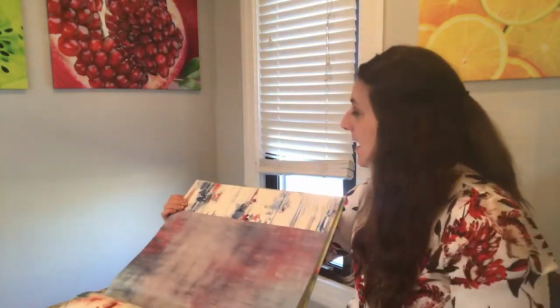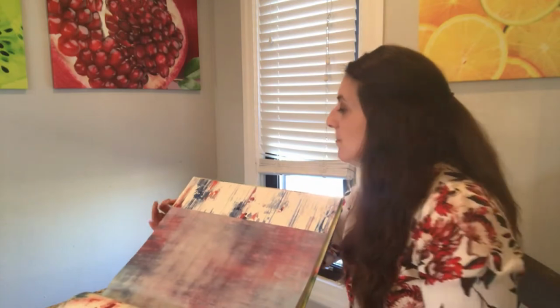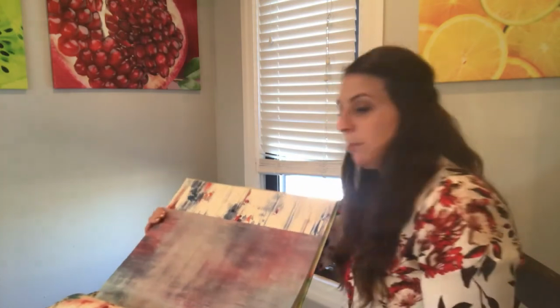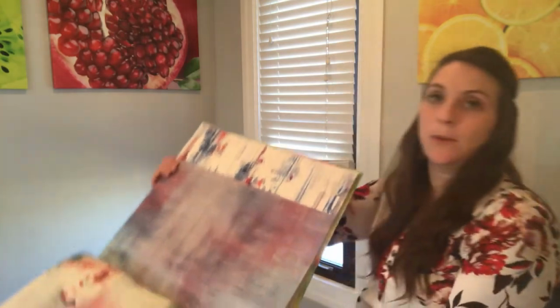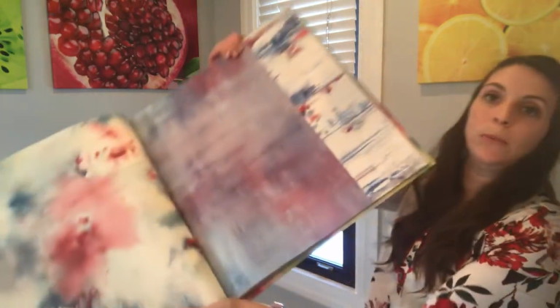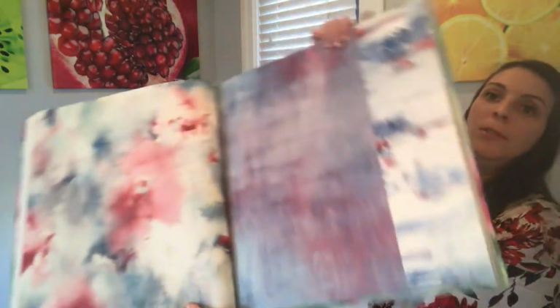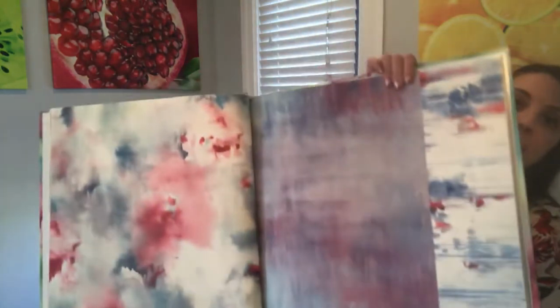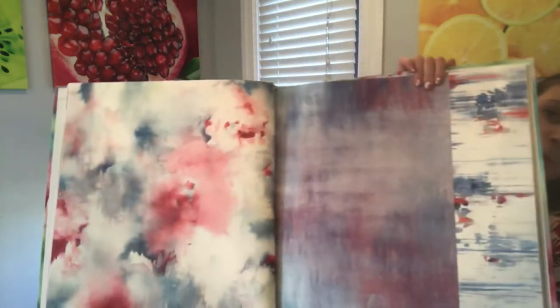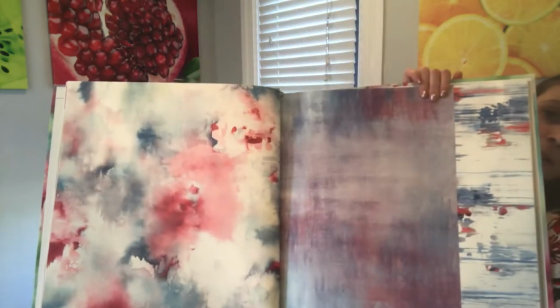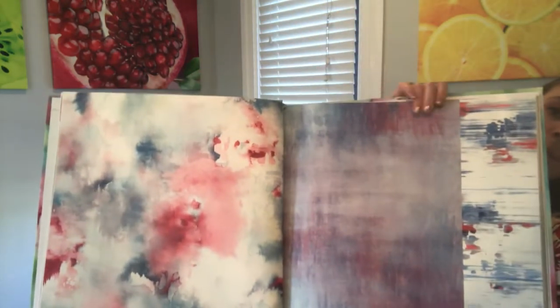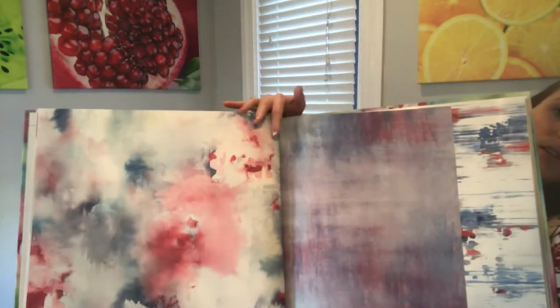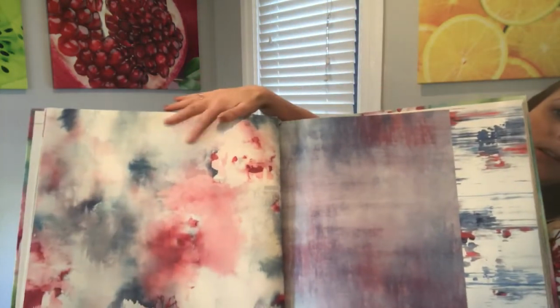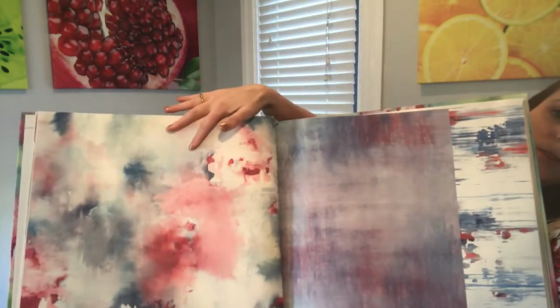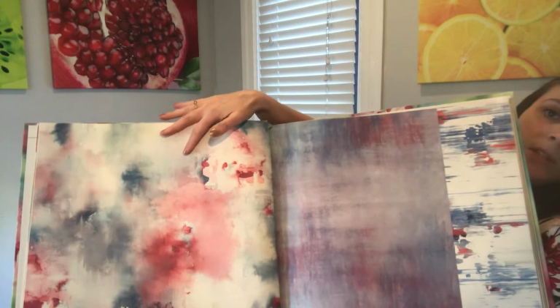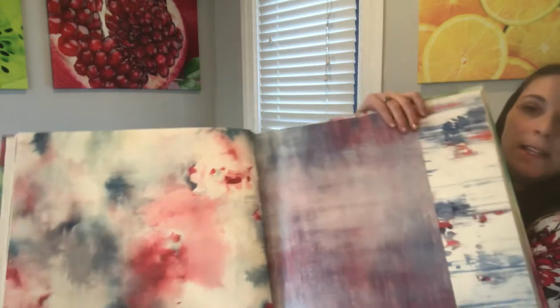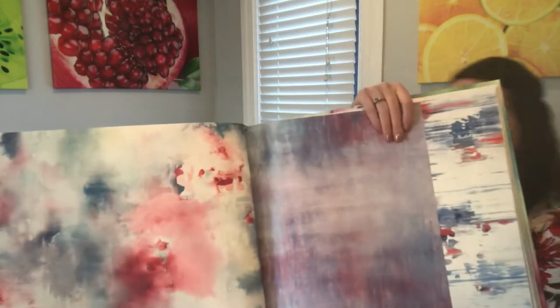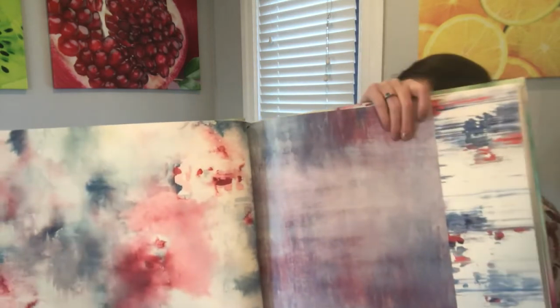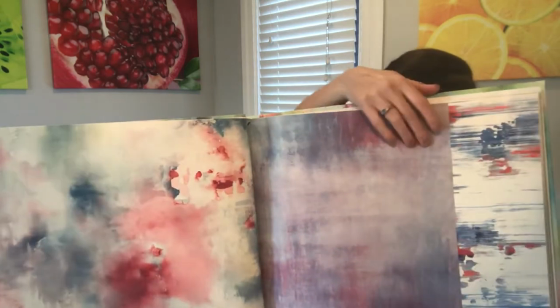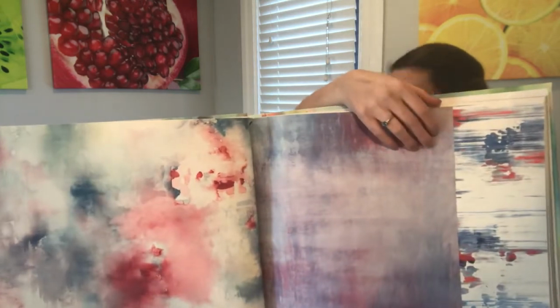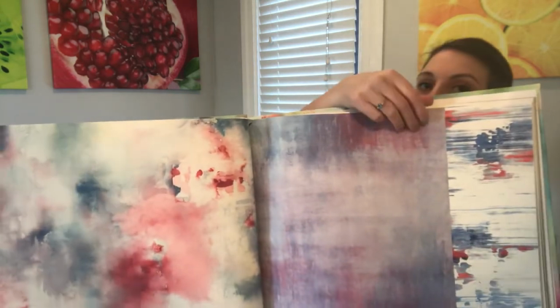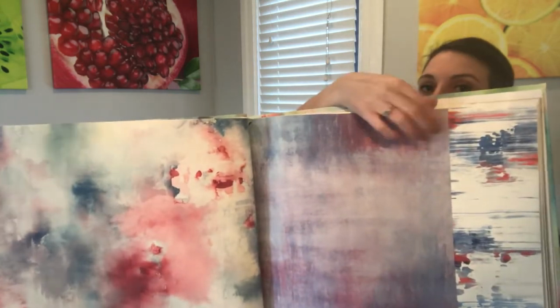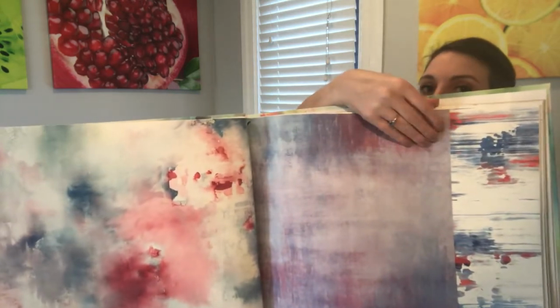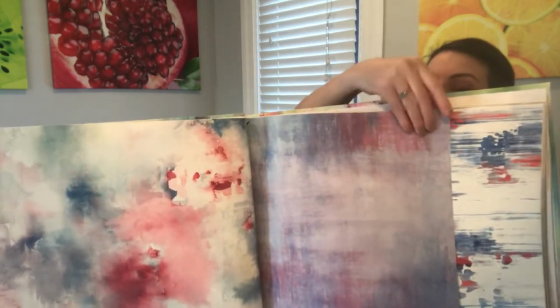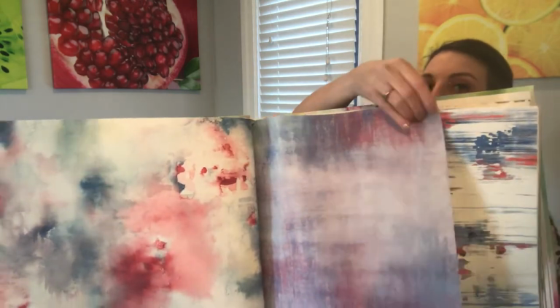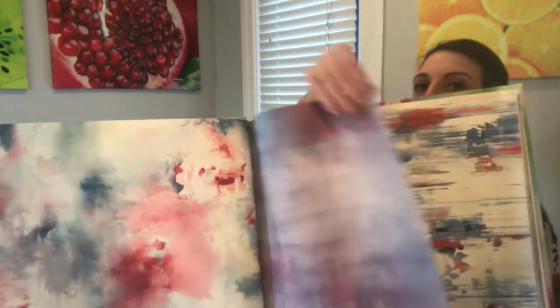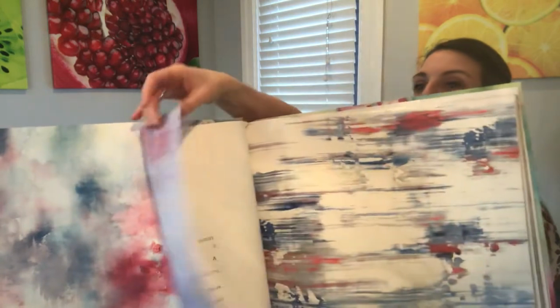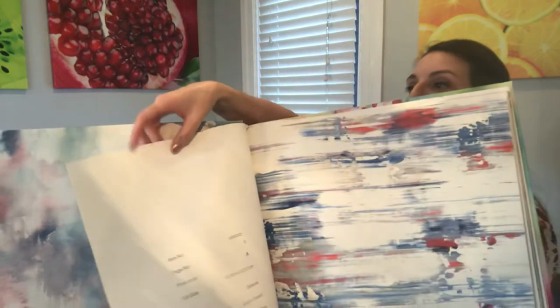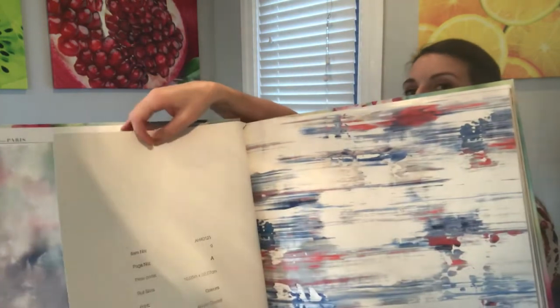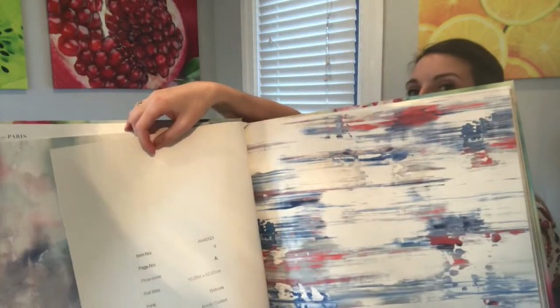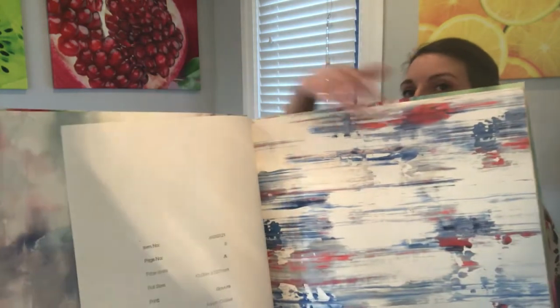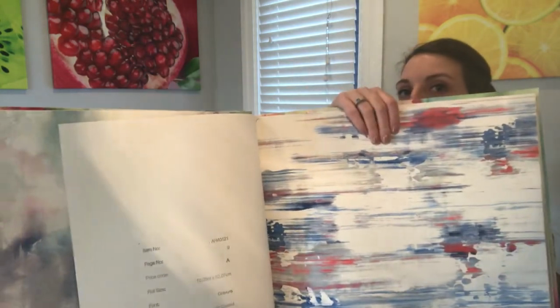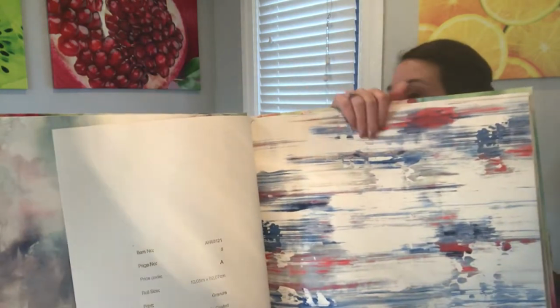And then more of a play on red, white, and blue. It's just such a pretty color combination. We have almost like an ink wash effect, and then like a crosshatch. And then again that futuristic design.